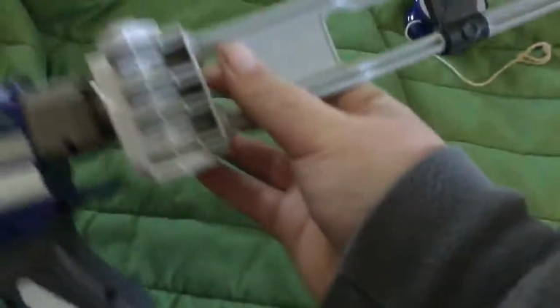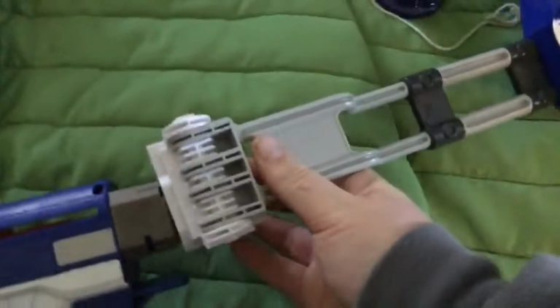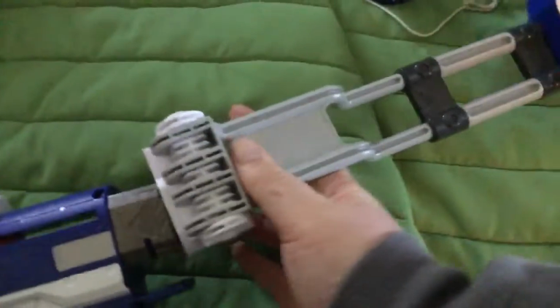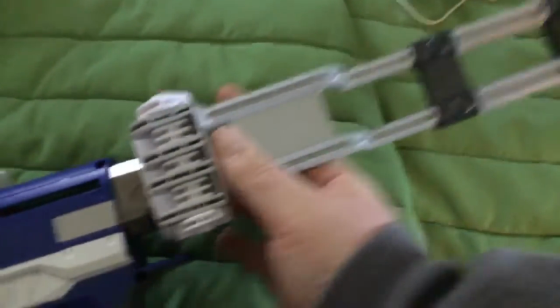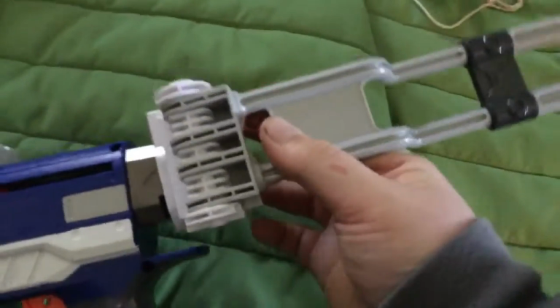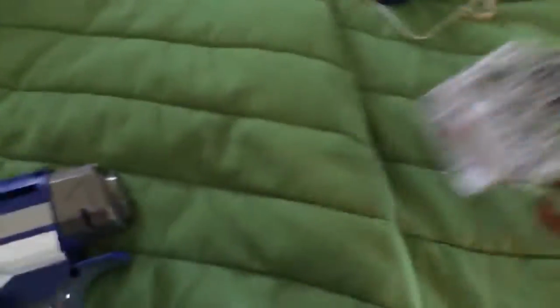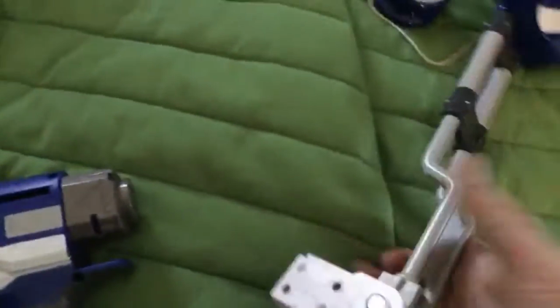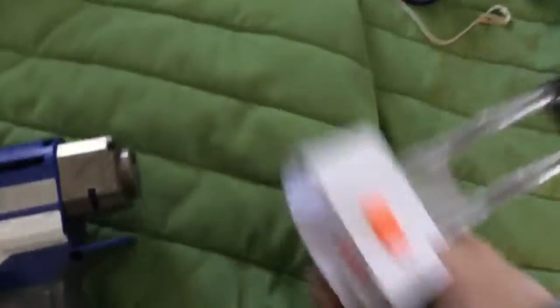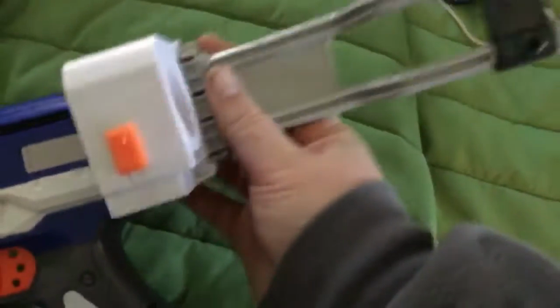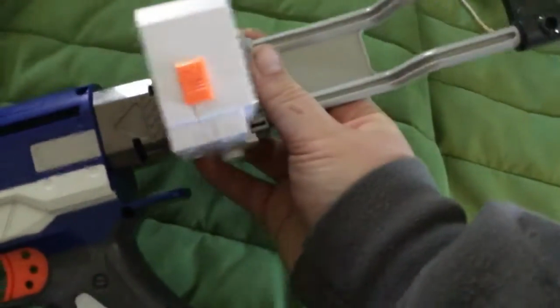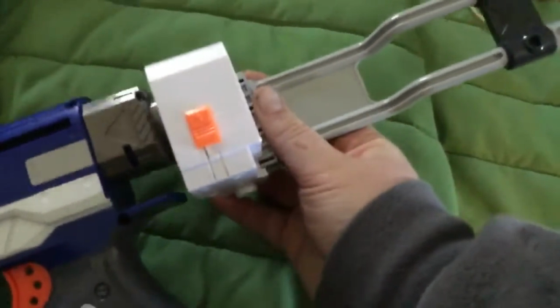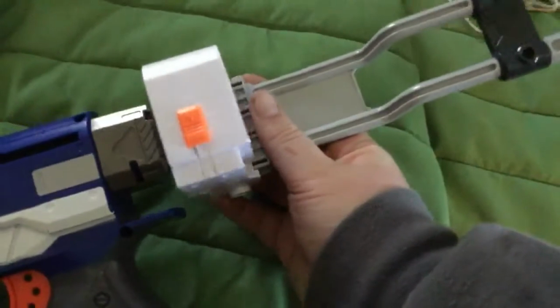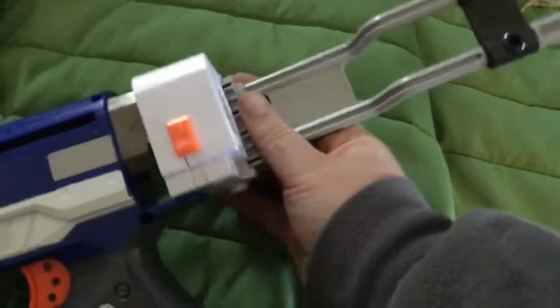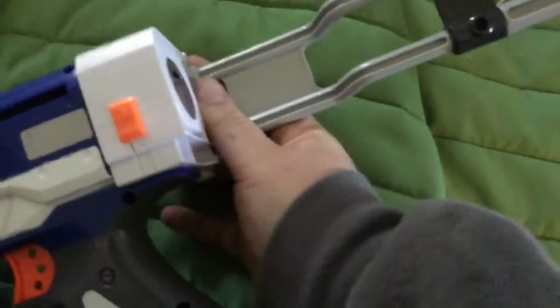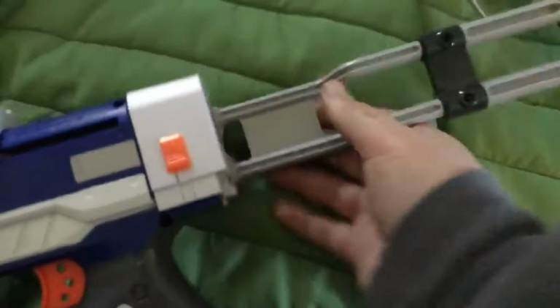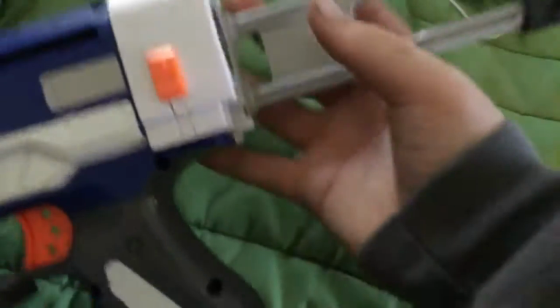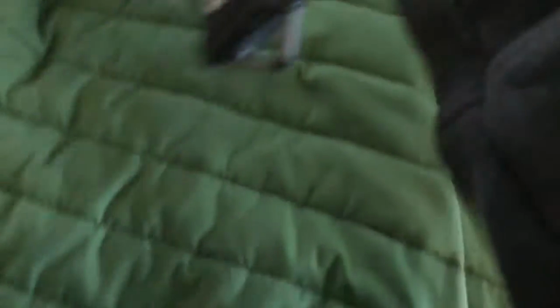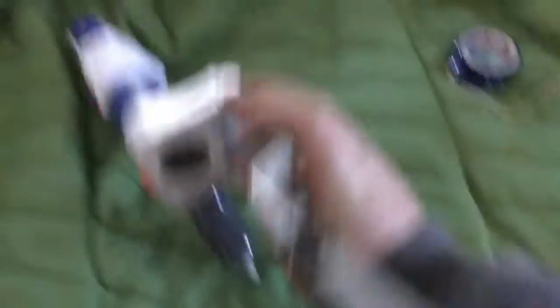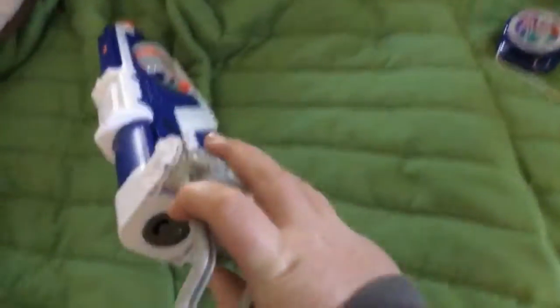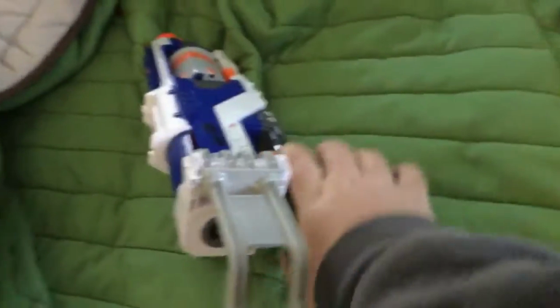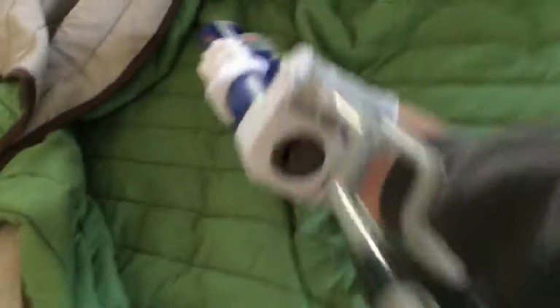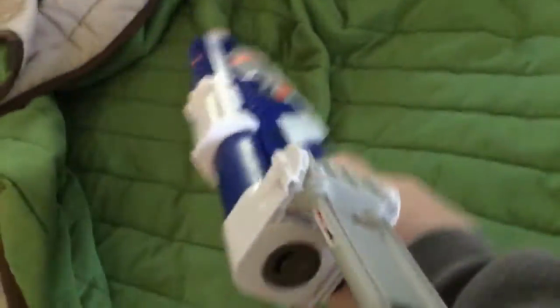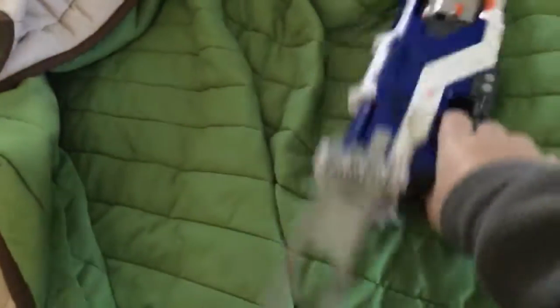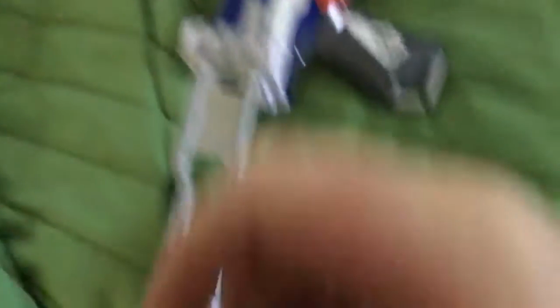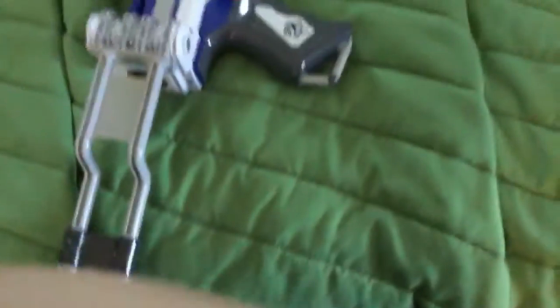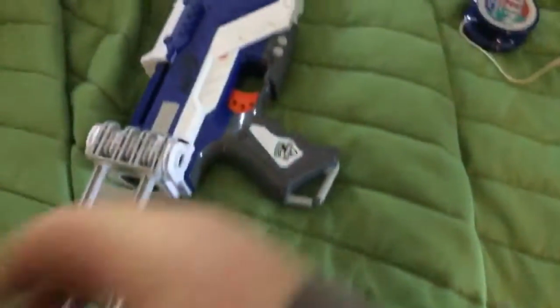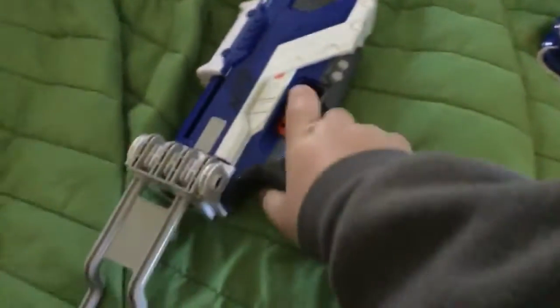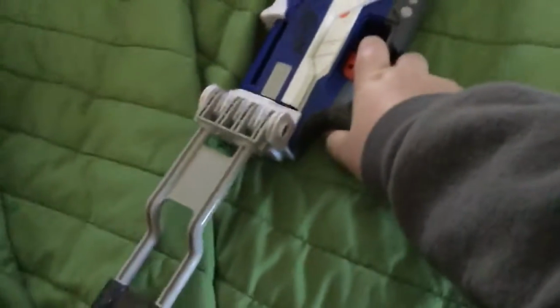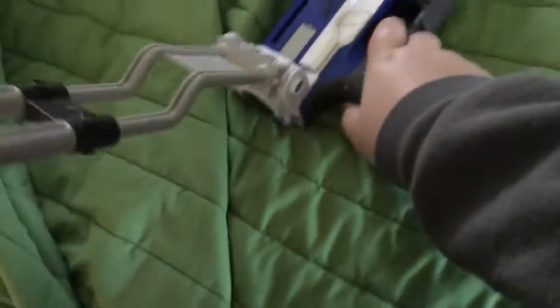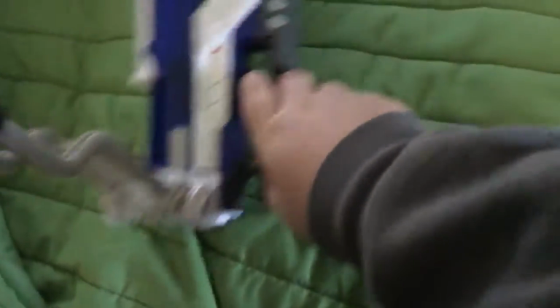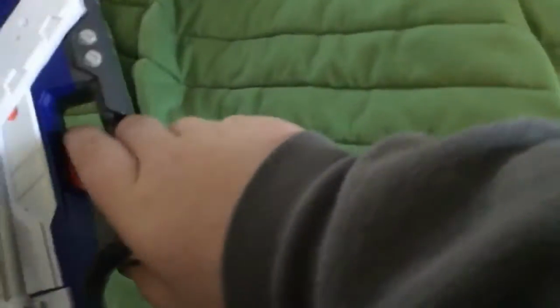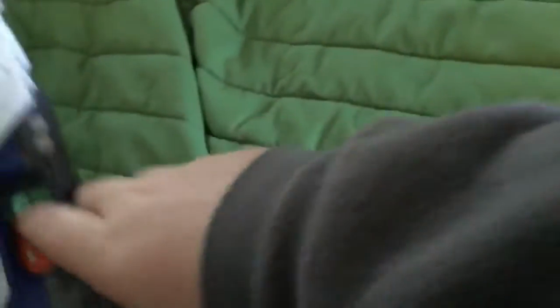This is a custom-made stock, so you can go into pistol mode. You can have a stock, or if you want you can put it into pistol mode.